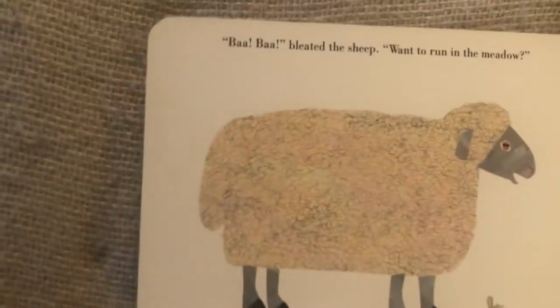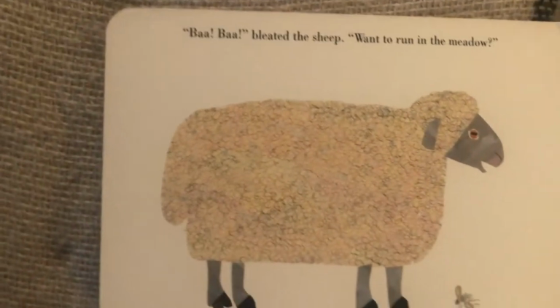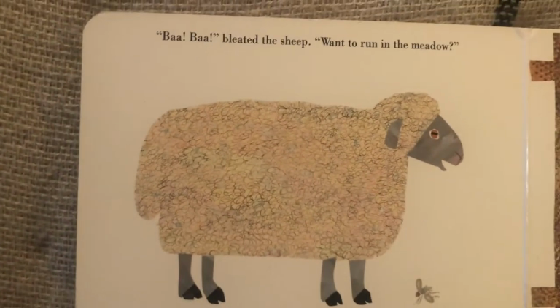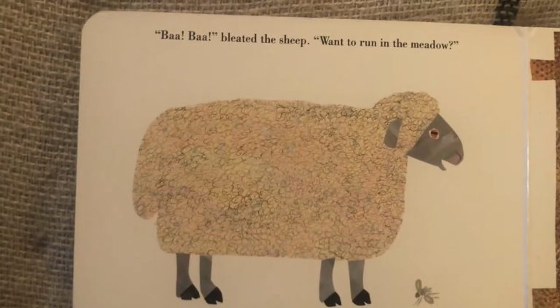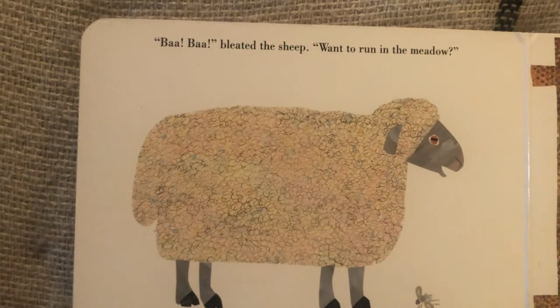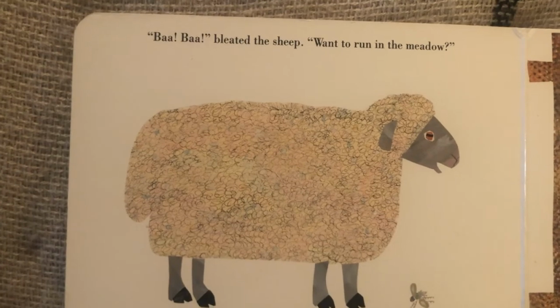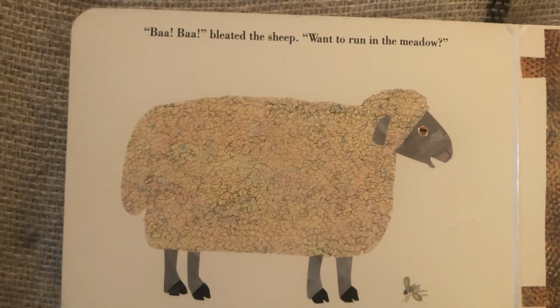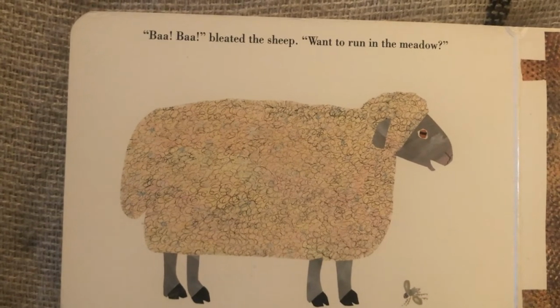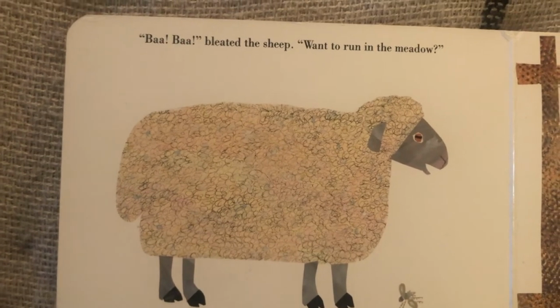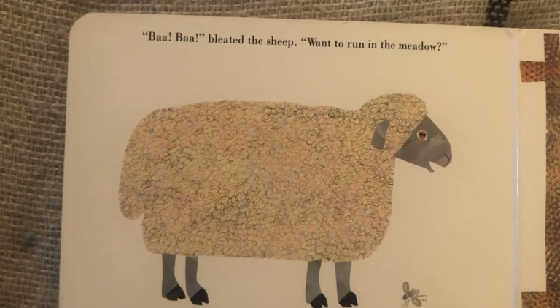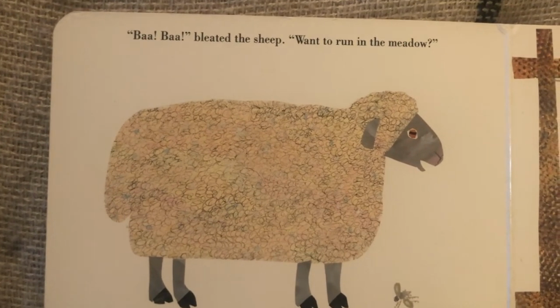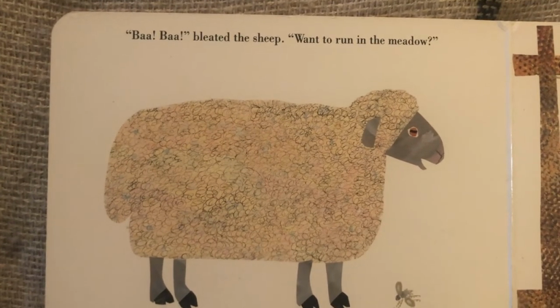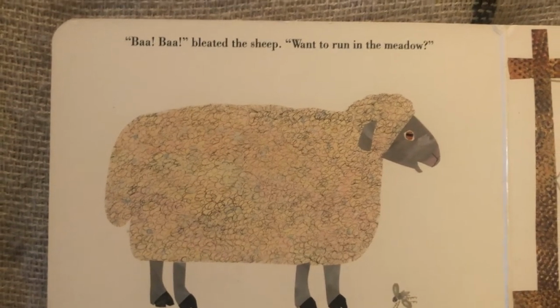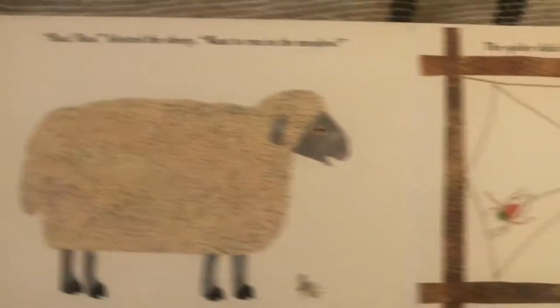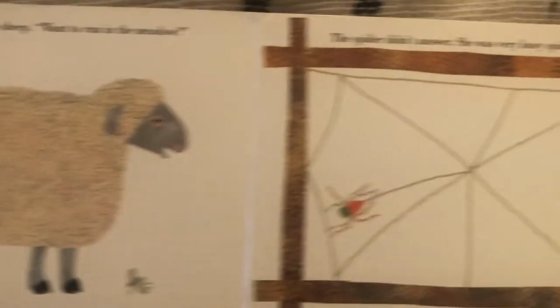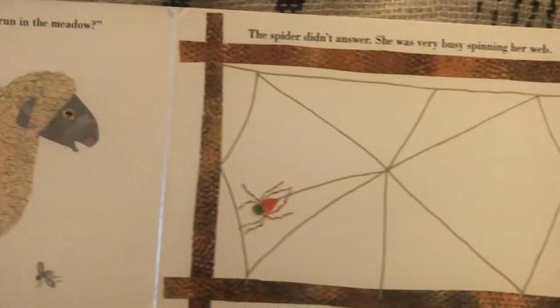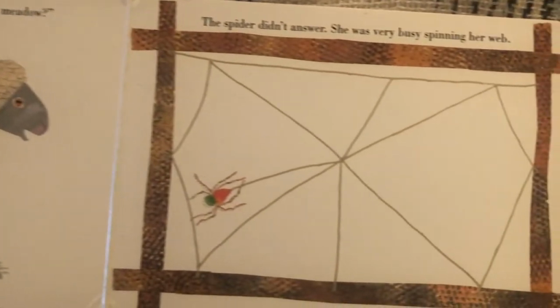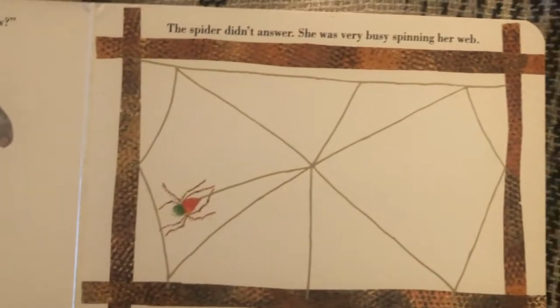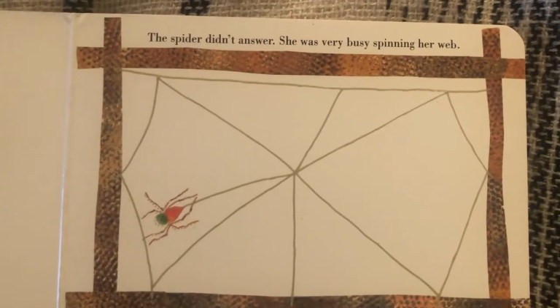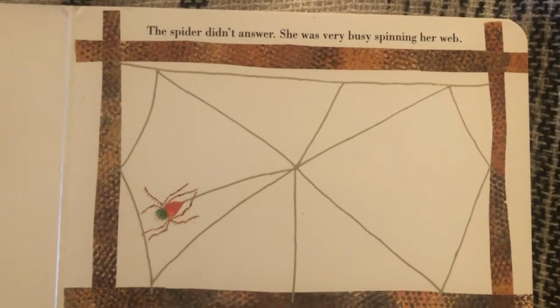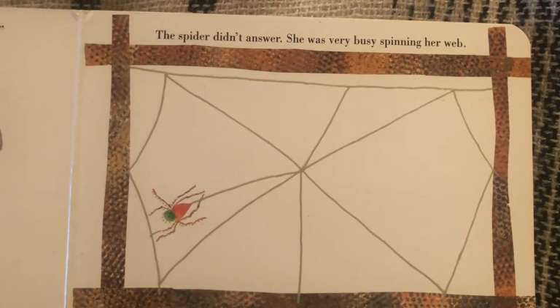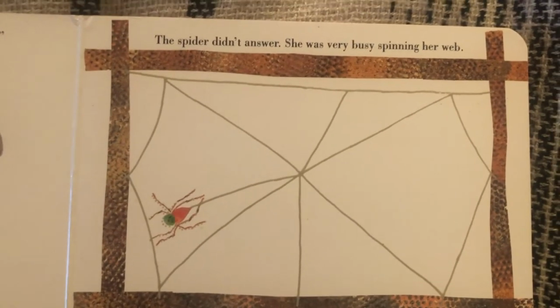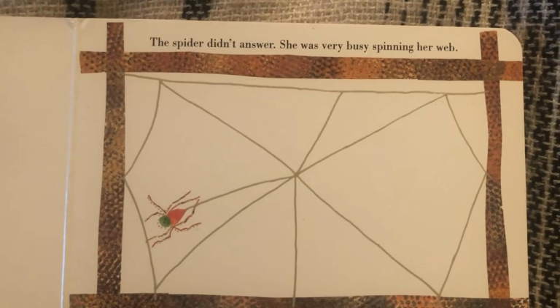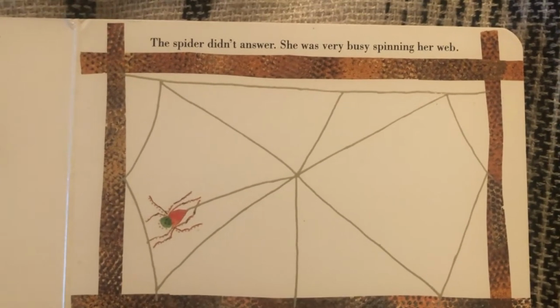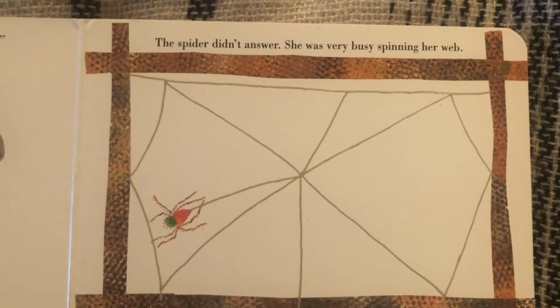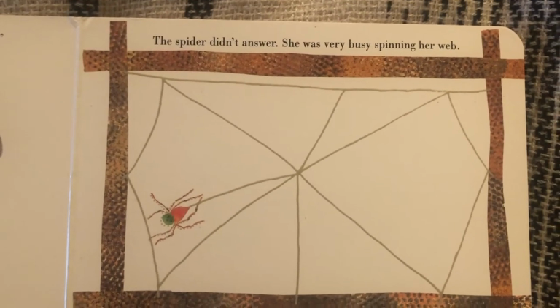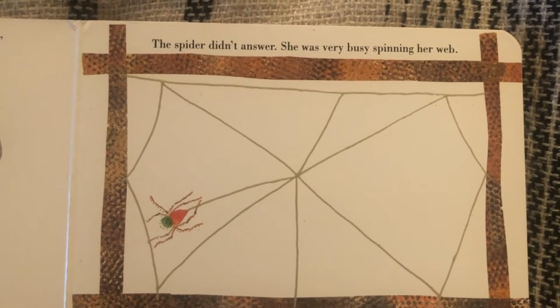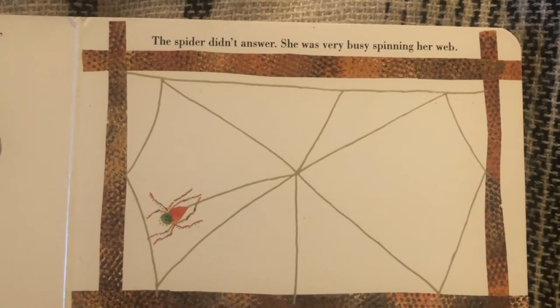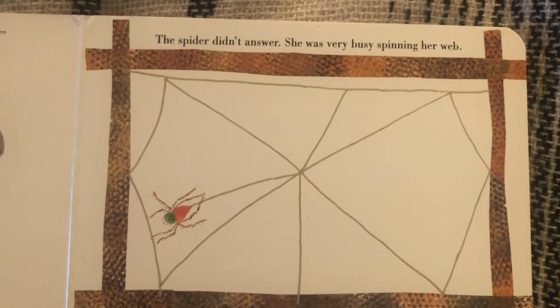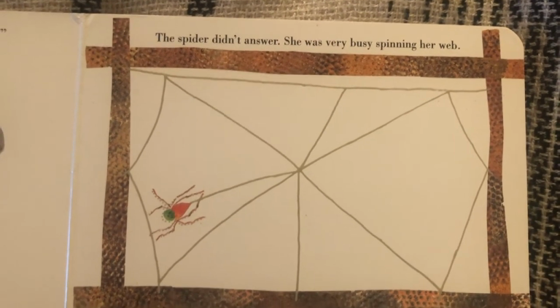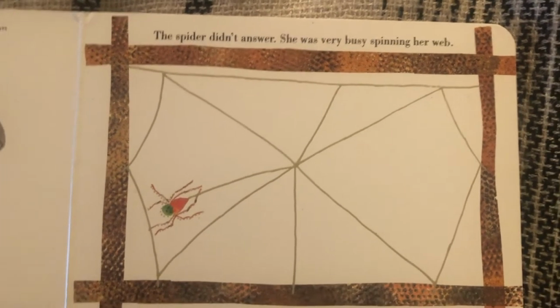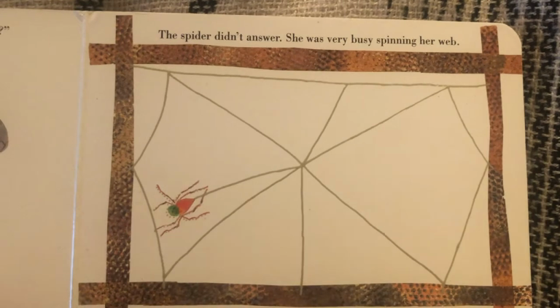Baa, baa, bleated the sheep. Want to run in the meadow? The spider didn't answer. She was very busy spinning her web.